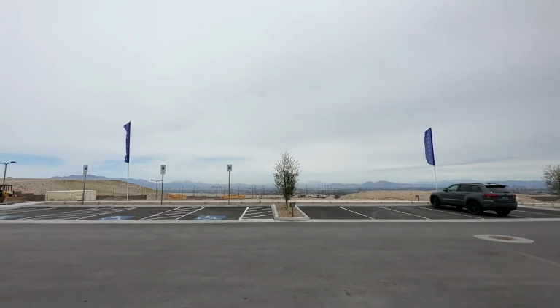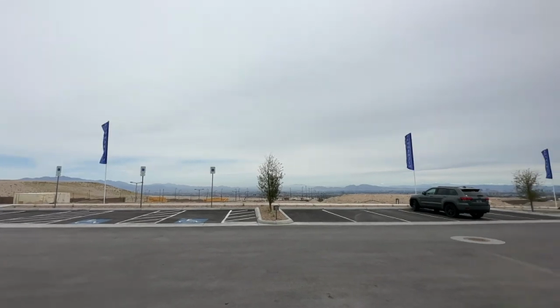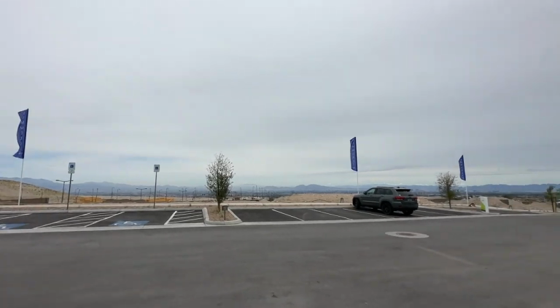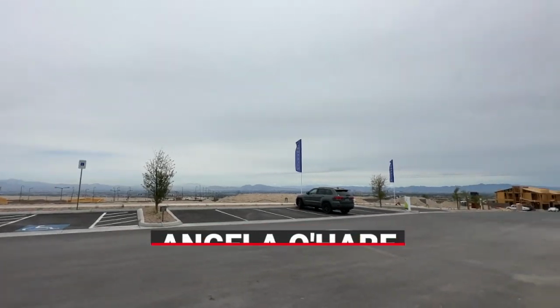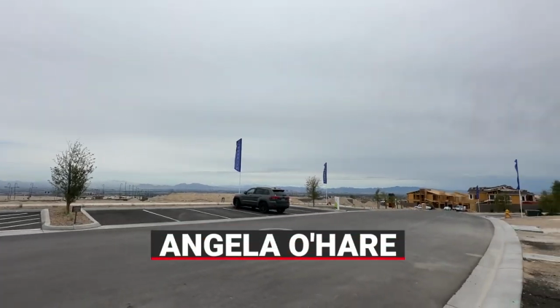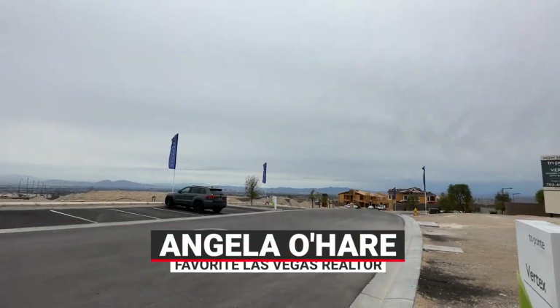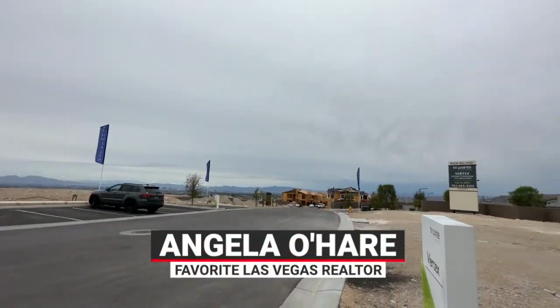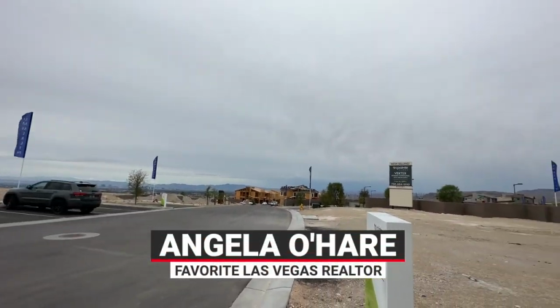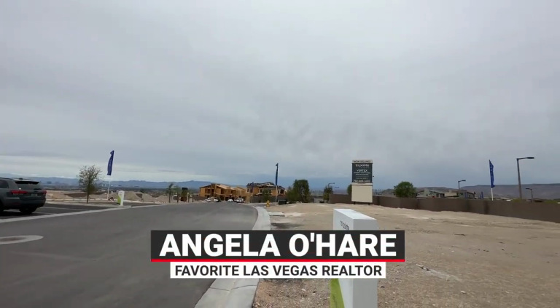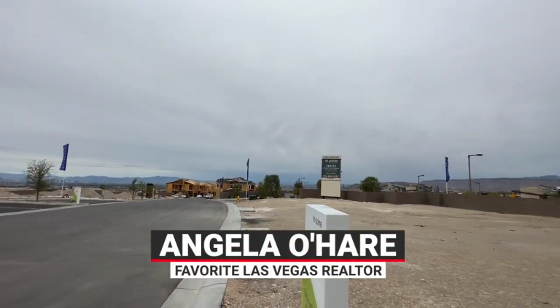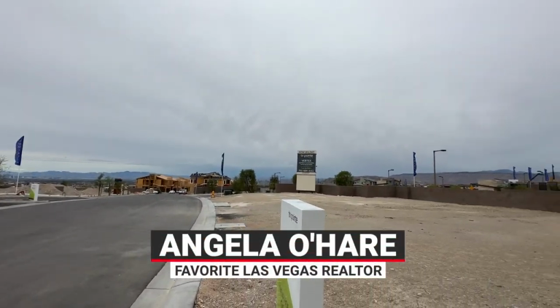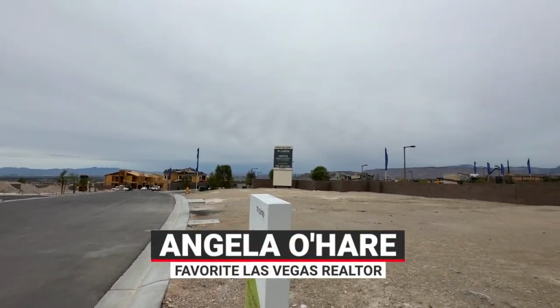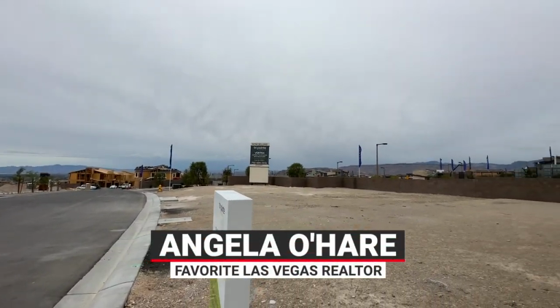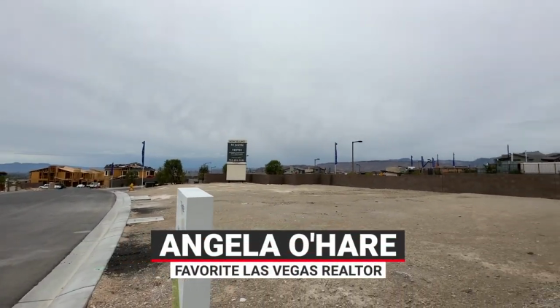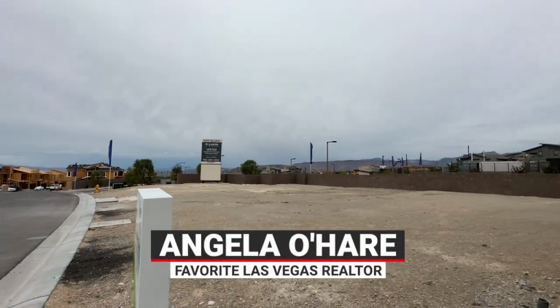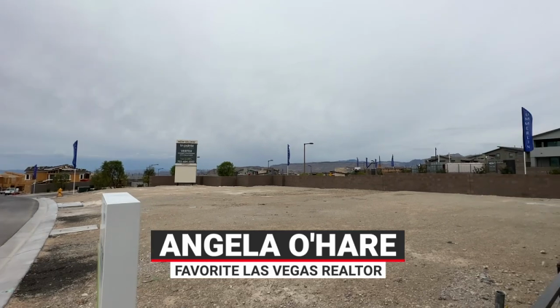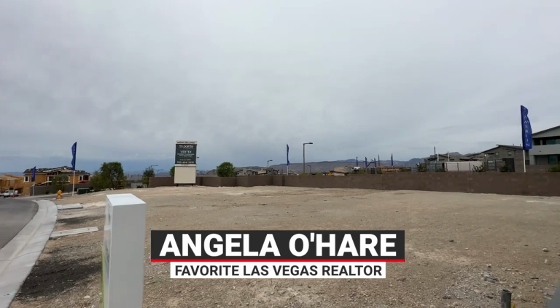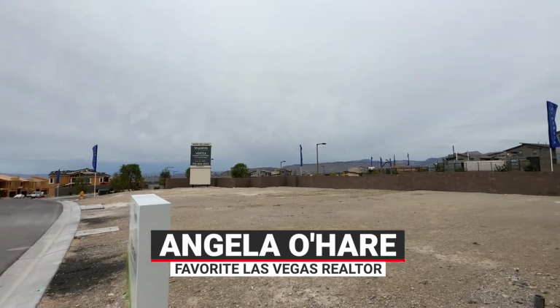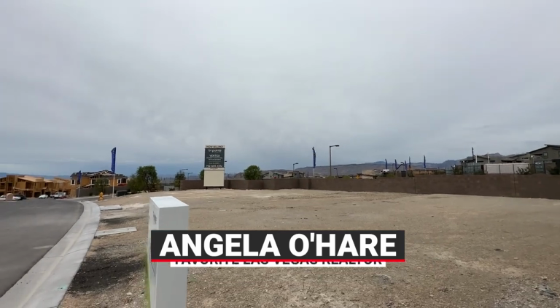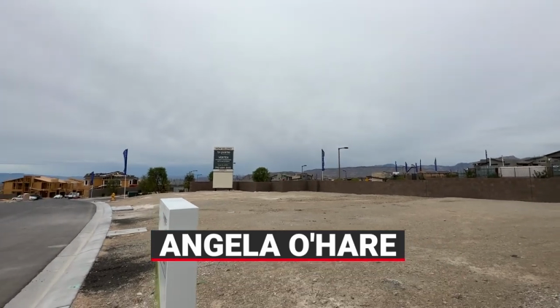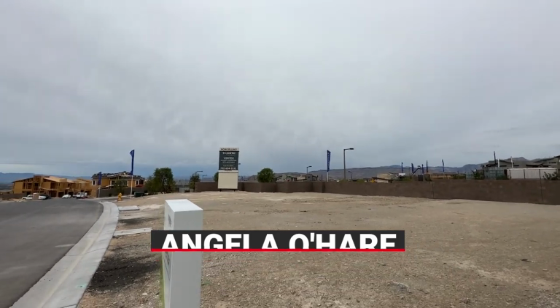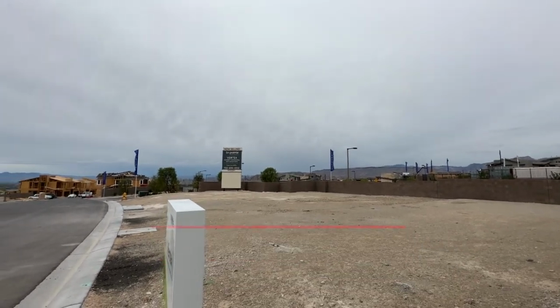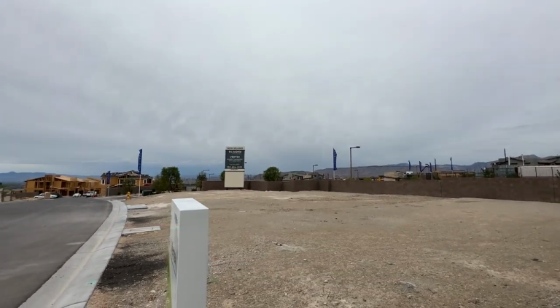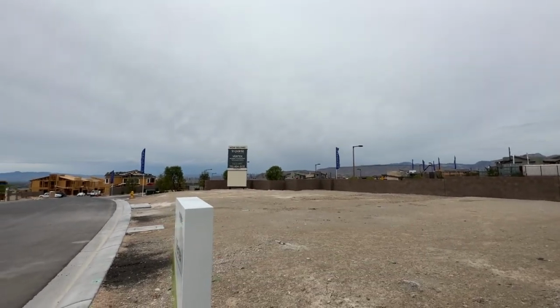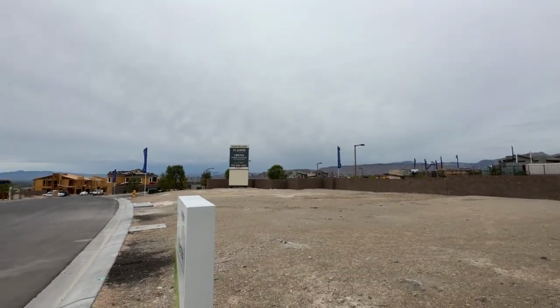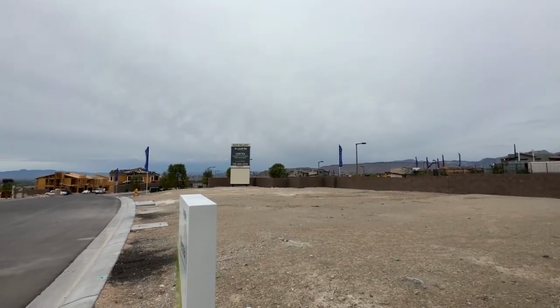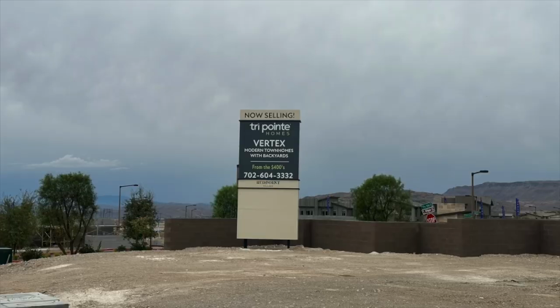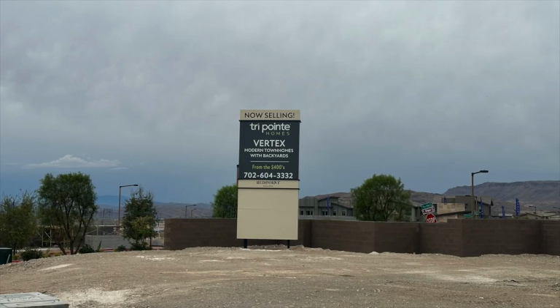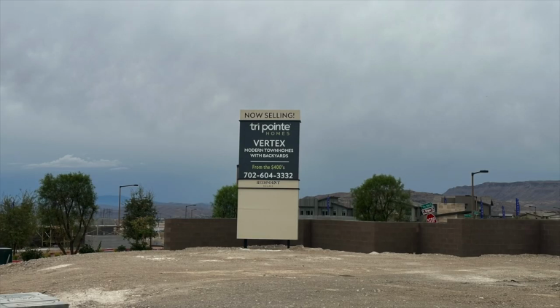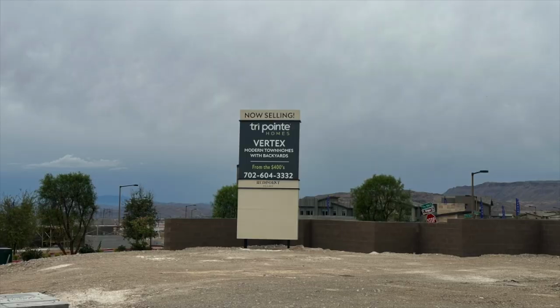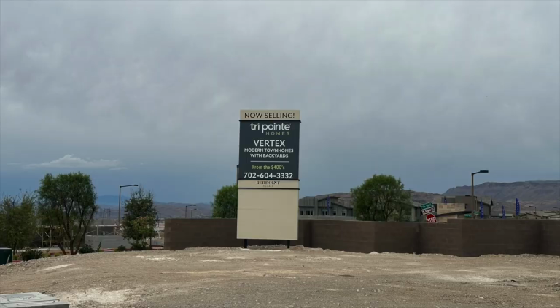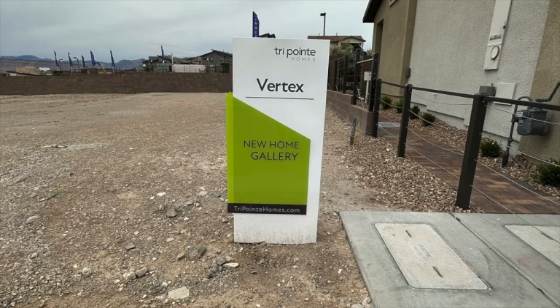Hey, hey everyone, Angela O'Hare here, your favorite Las Vegas realtor. Today I'm over here in Summerlin West in a brand new community called Vertex by TriPoint Homes.